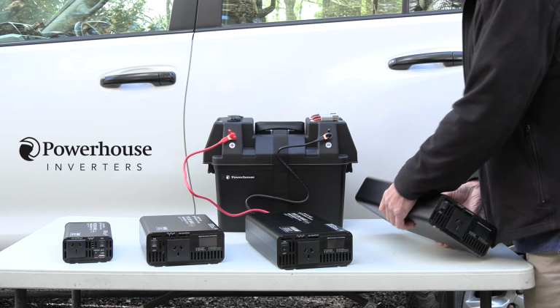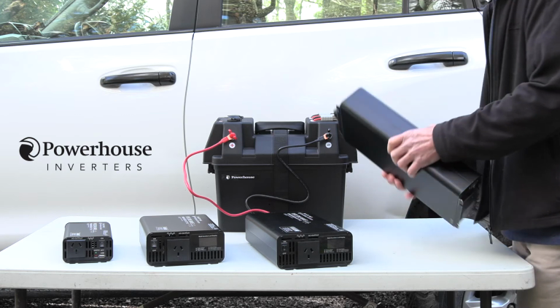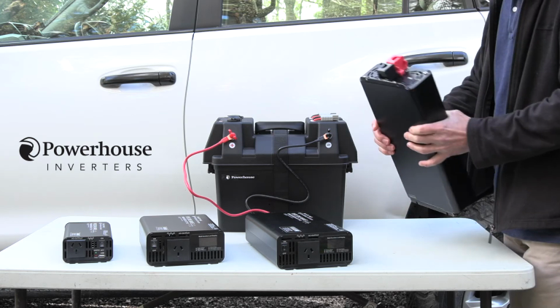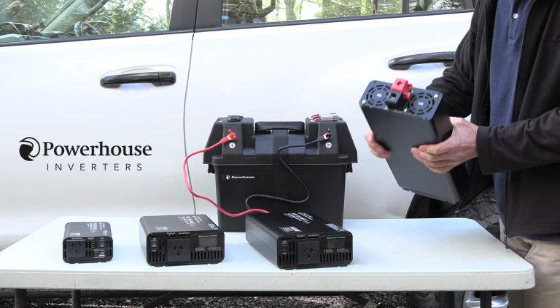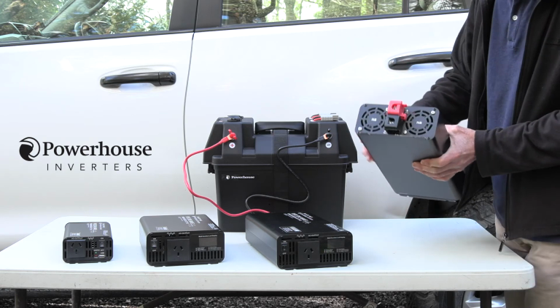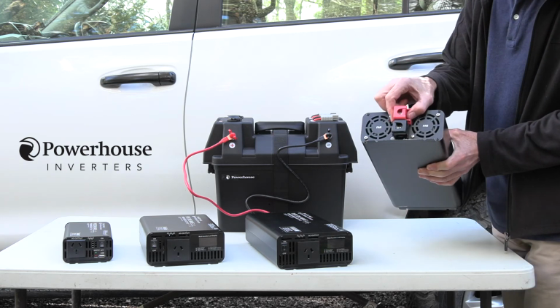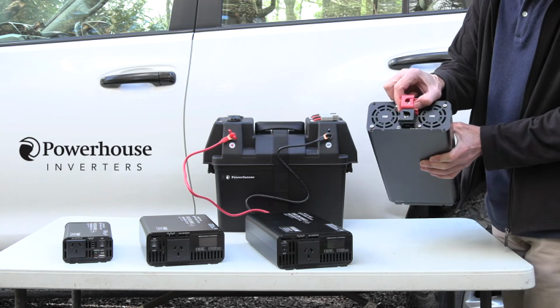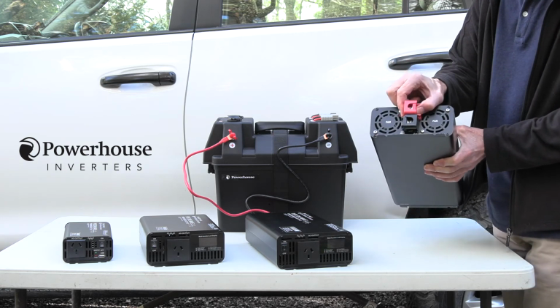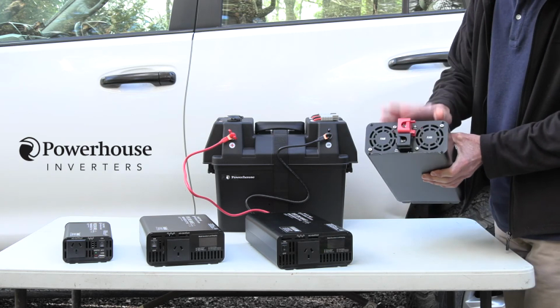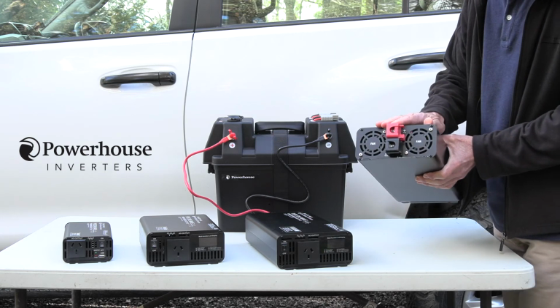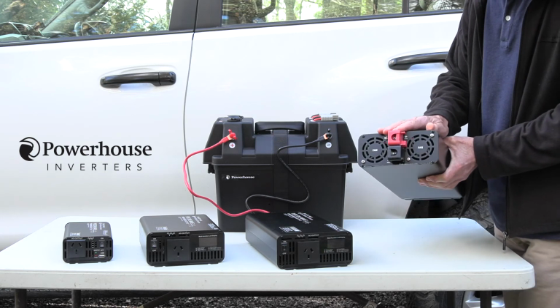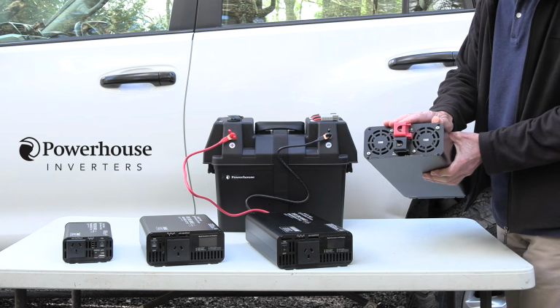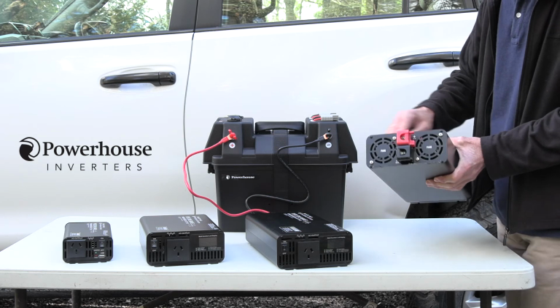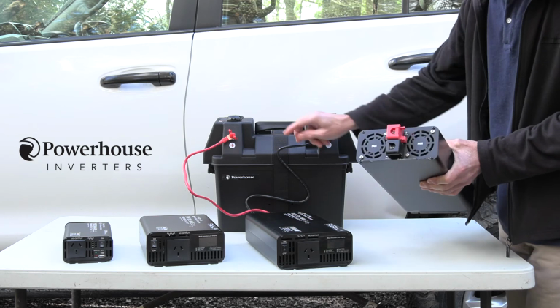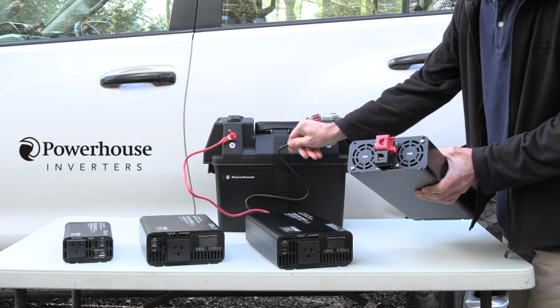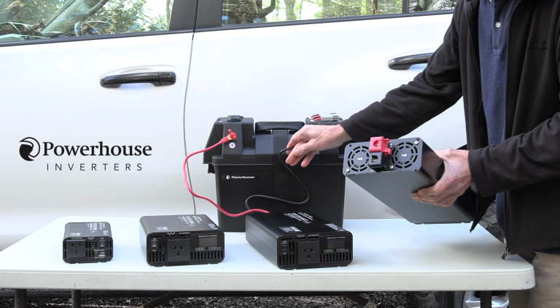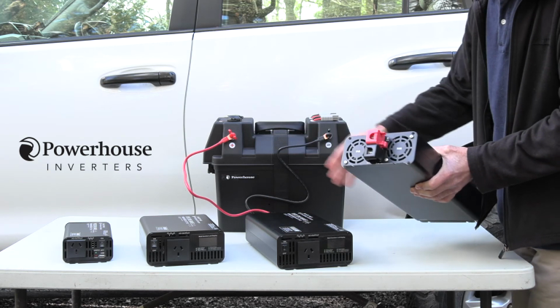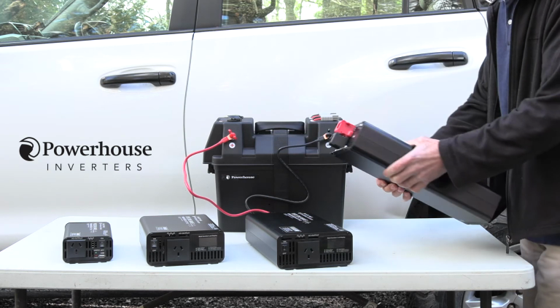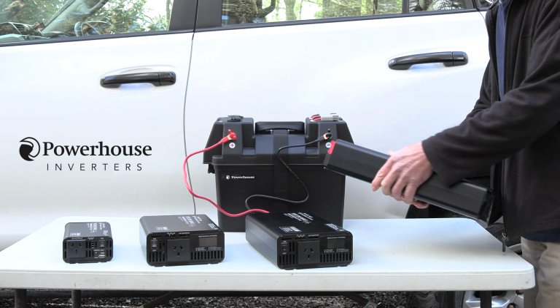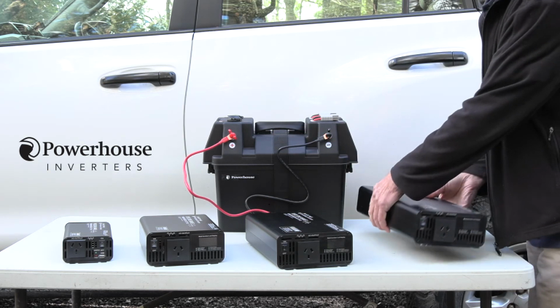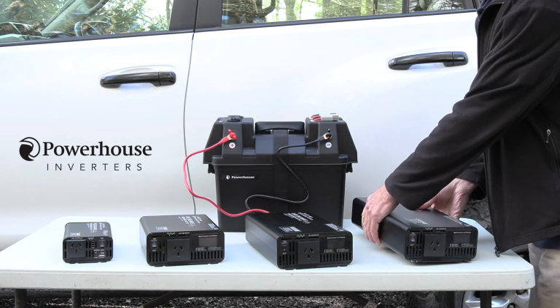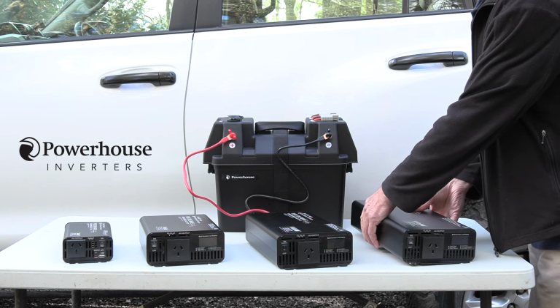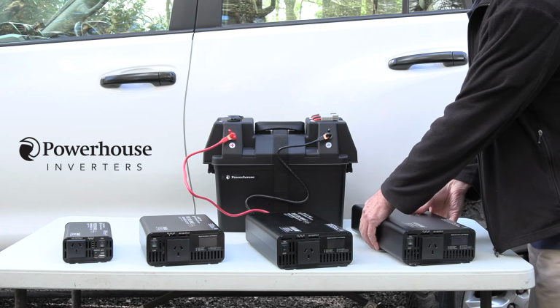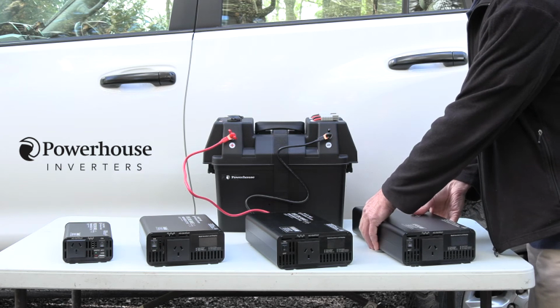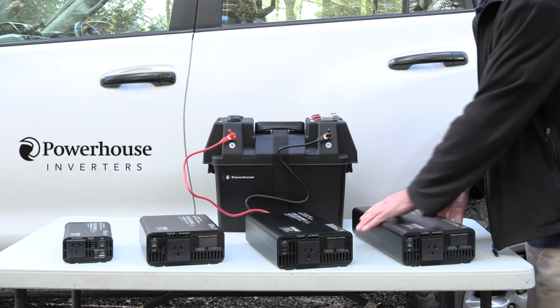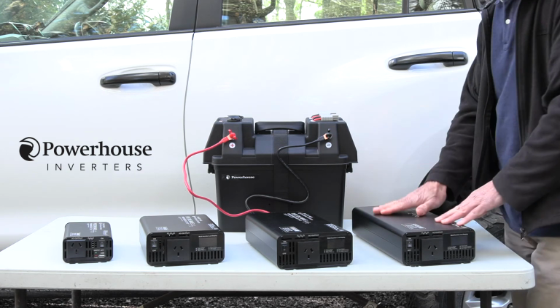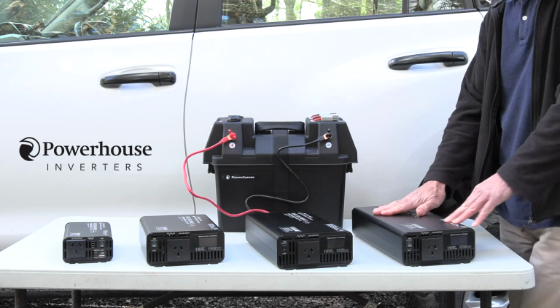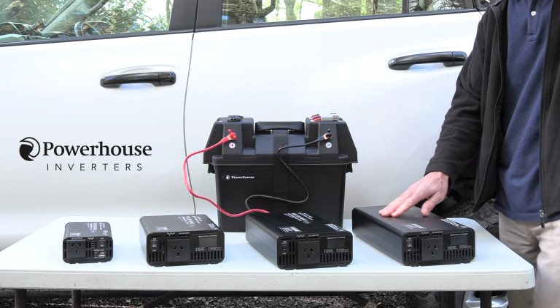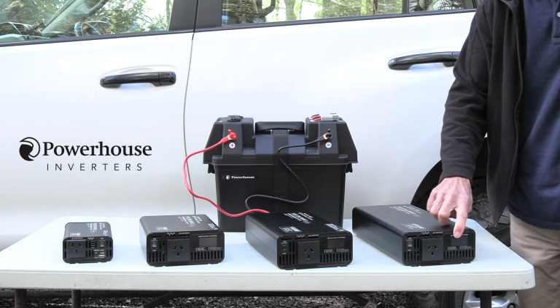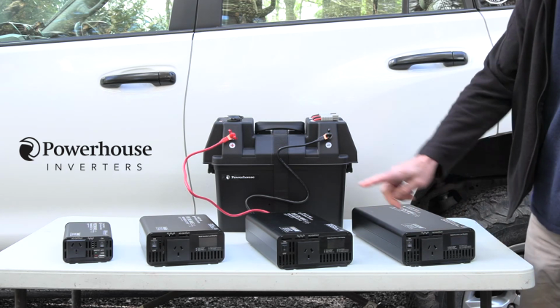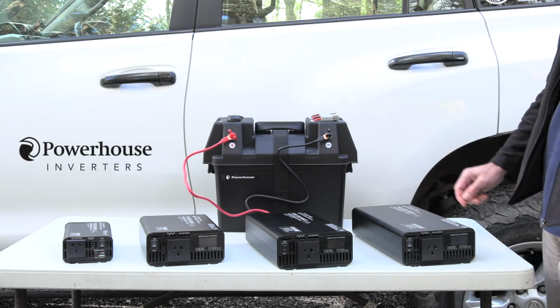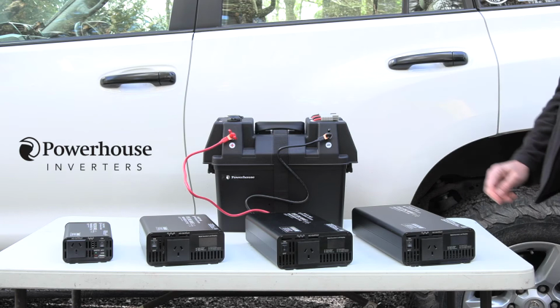The other thing of course is they all come complete with heavy duty connections on the back with heavy cable of the correct sizing depending on which unit you buy. Let's have a look at the LCD display now and show you what it does.